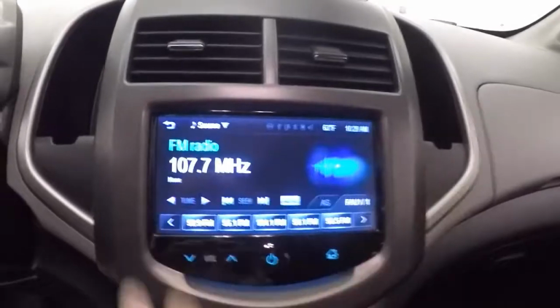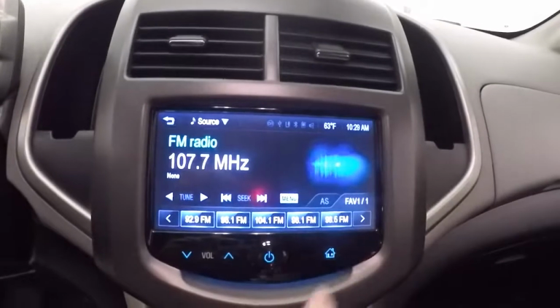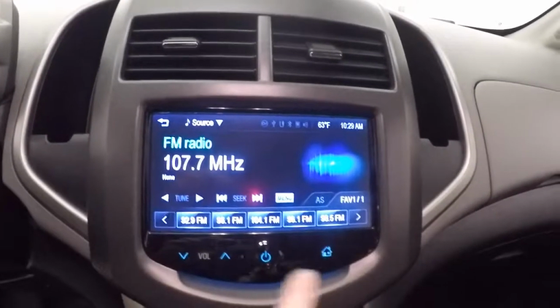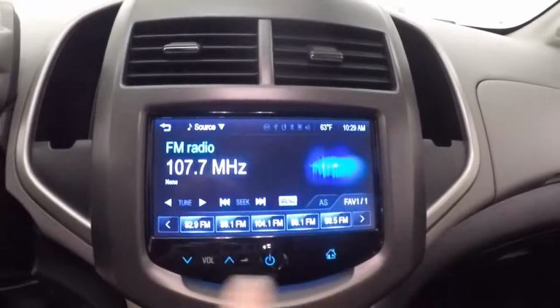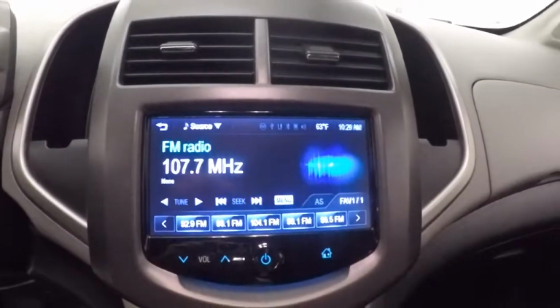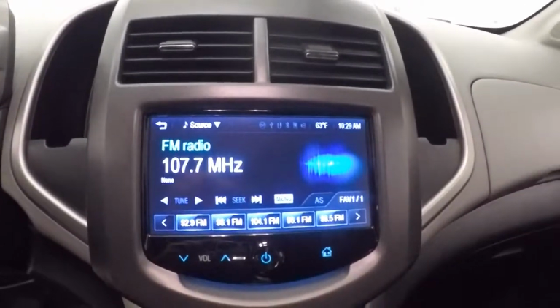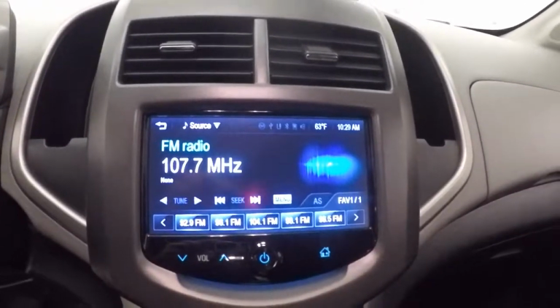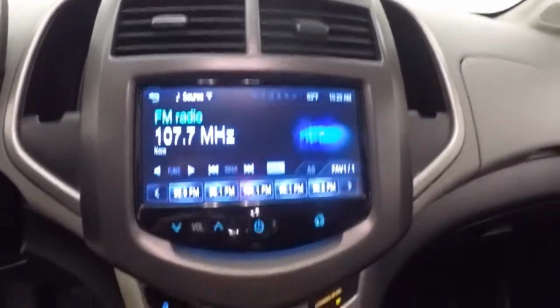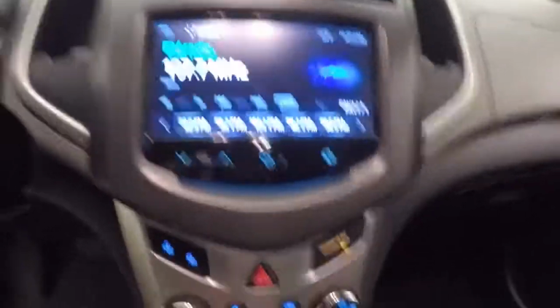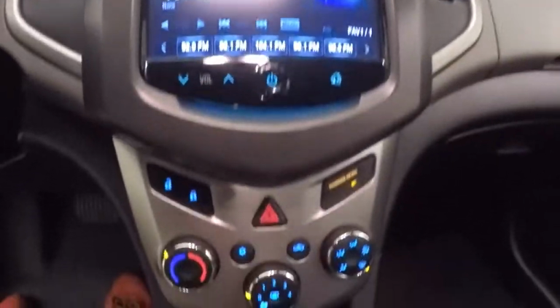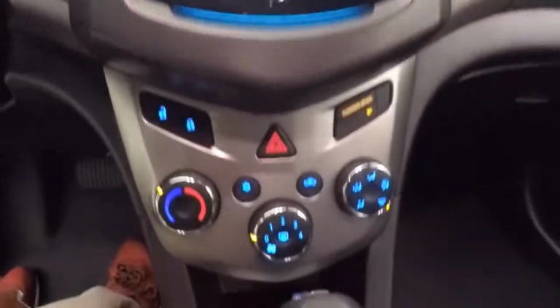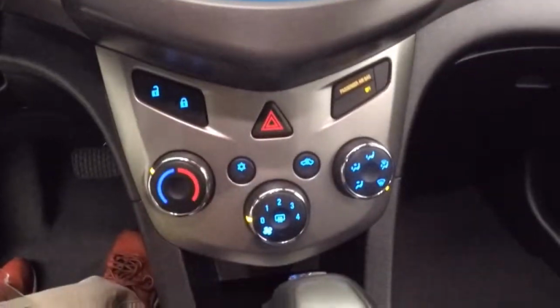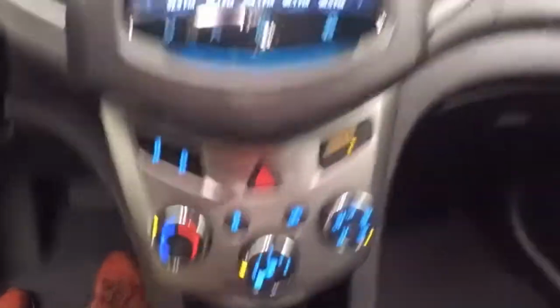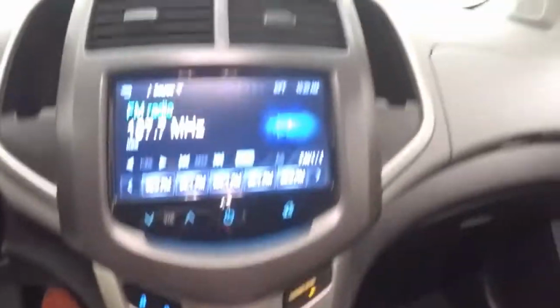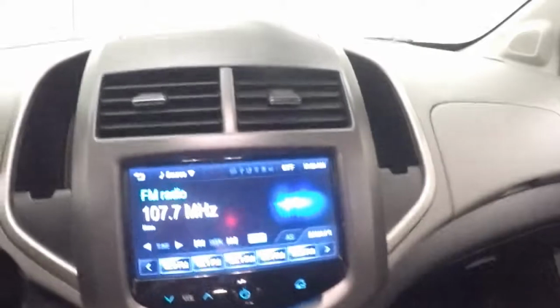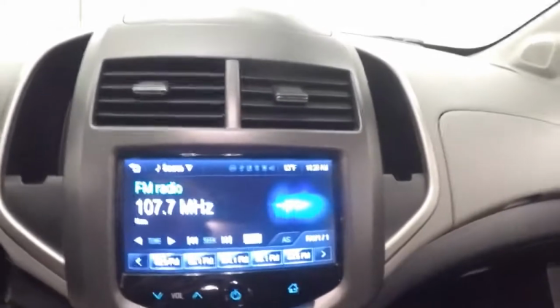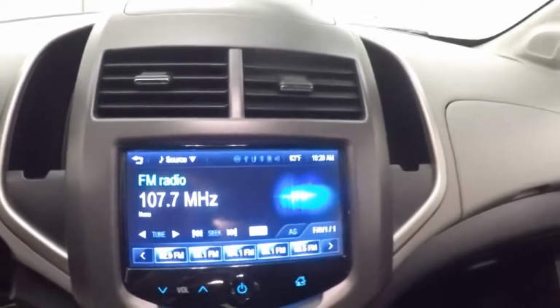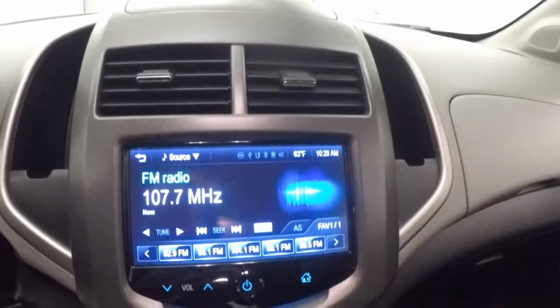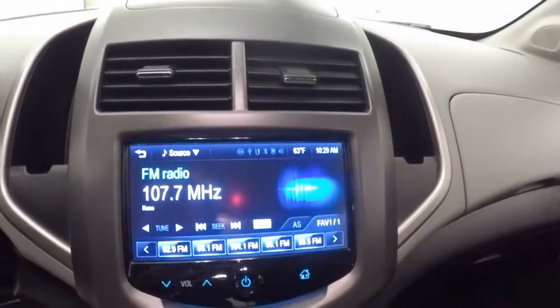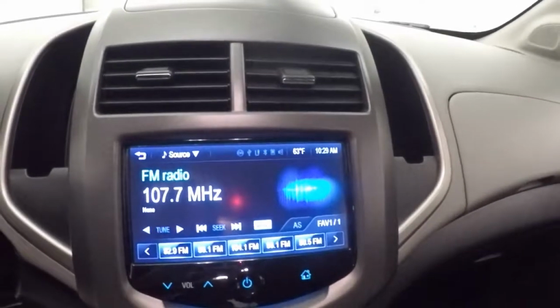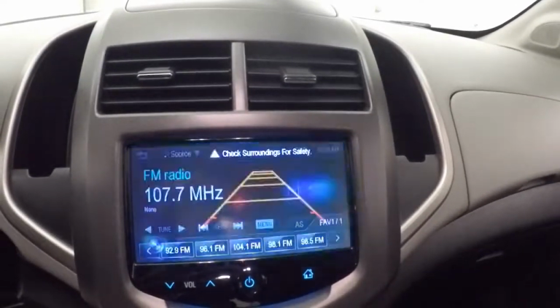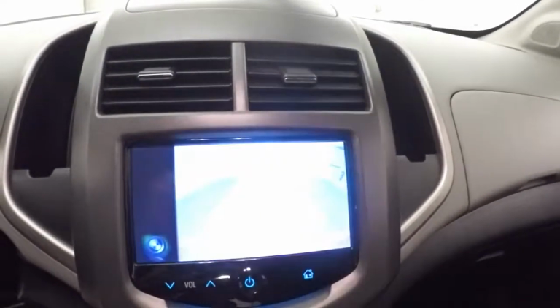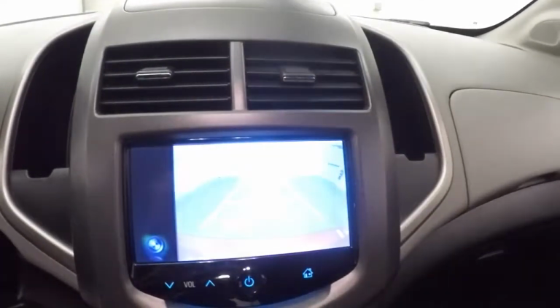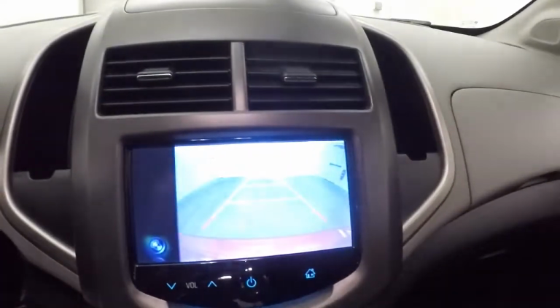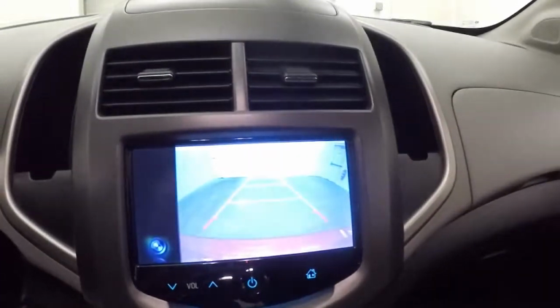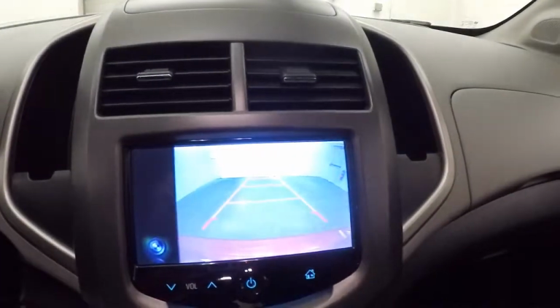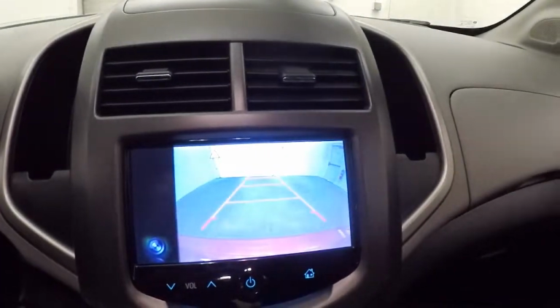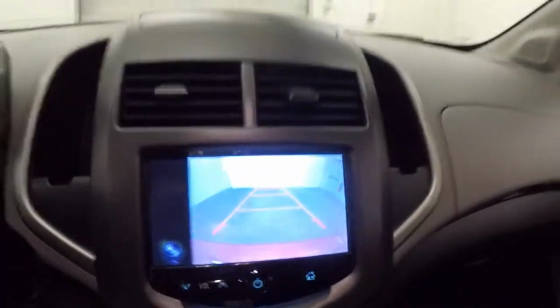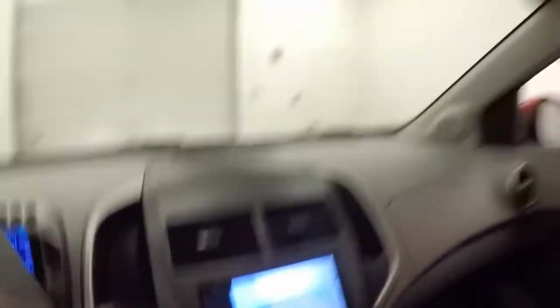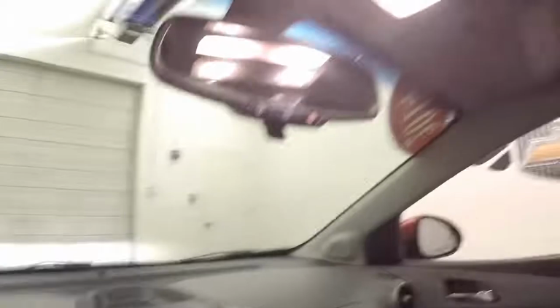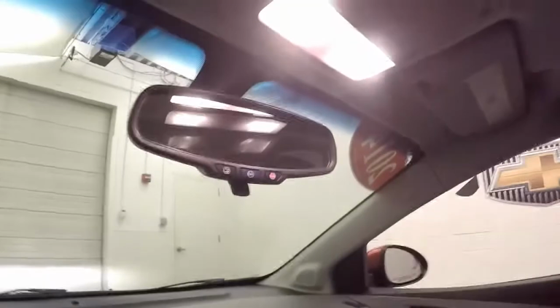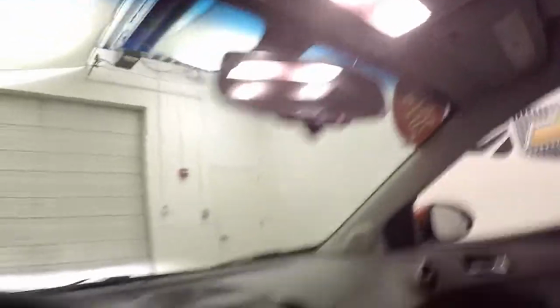This is all touch, including all these buttons here — not actual buttons. Climate control. Here's our backup camera. This is OnStar capable.